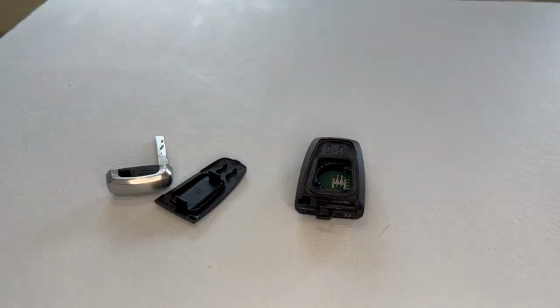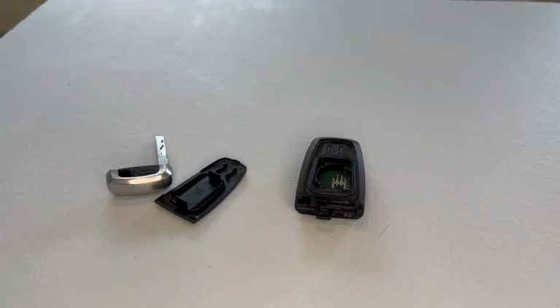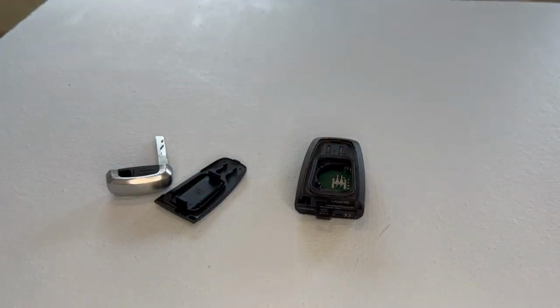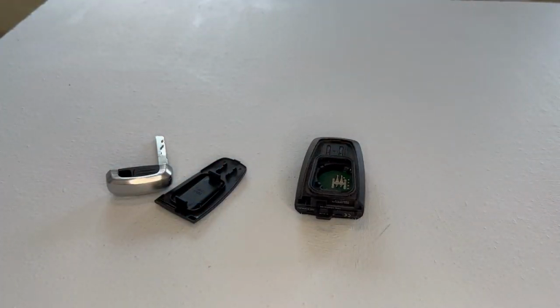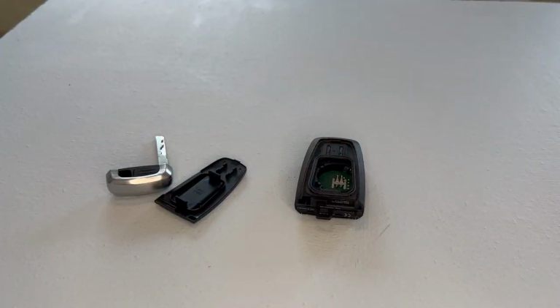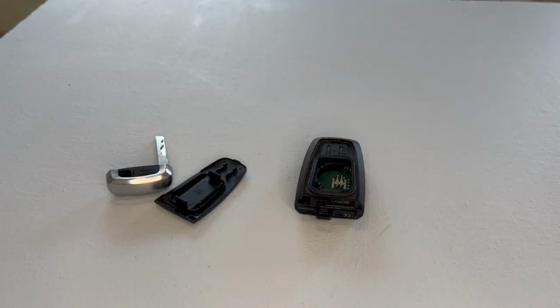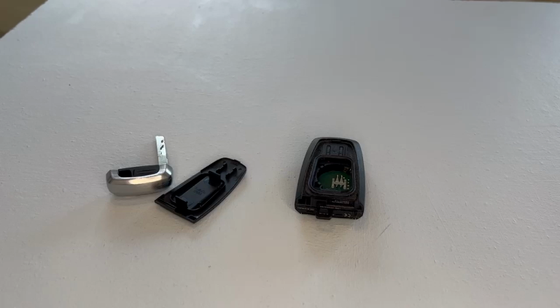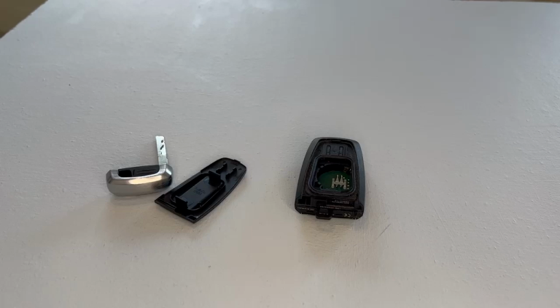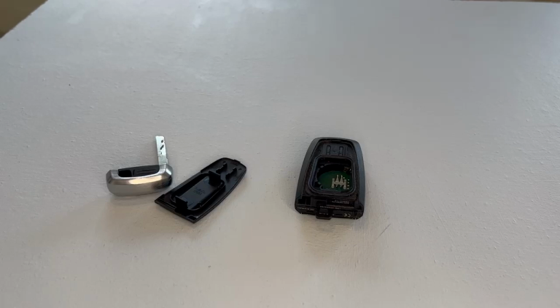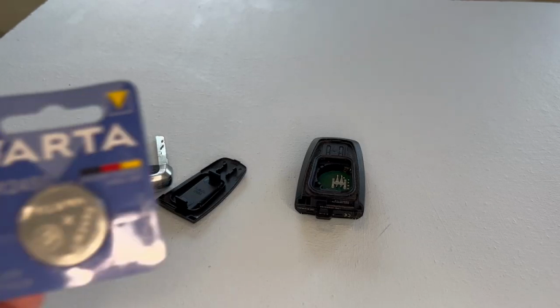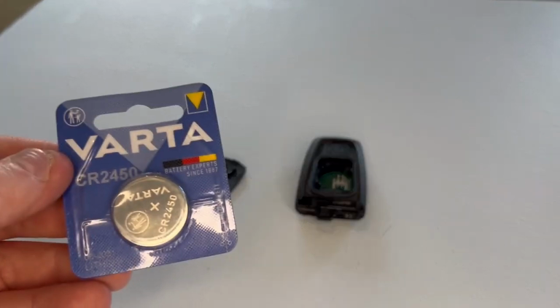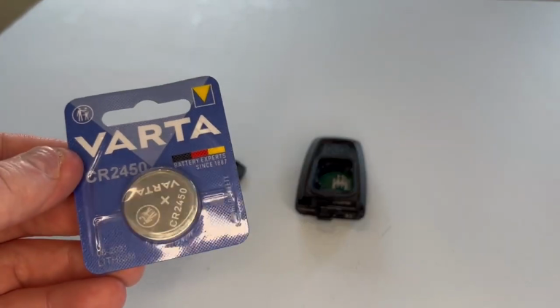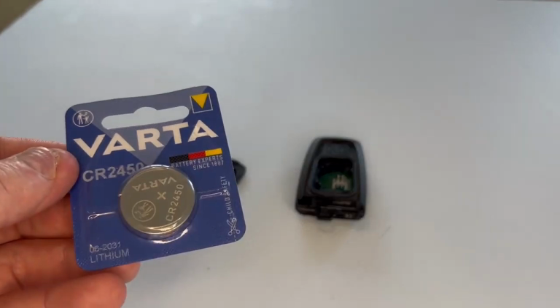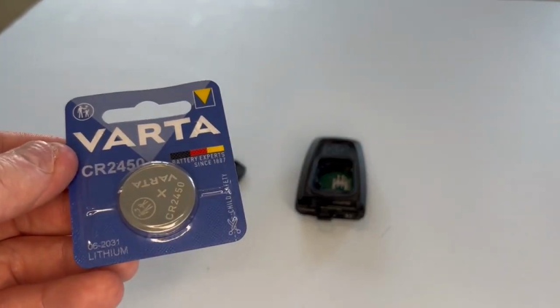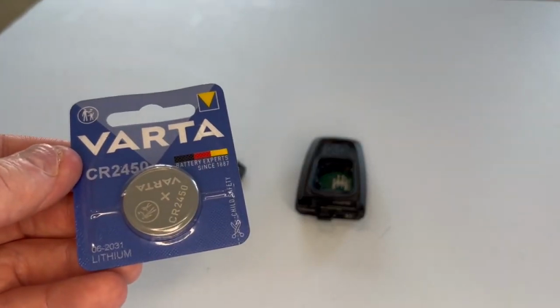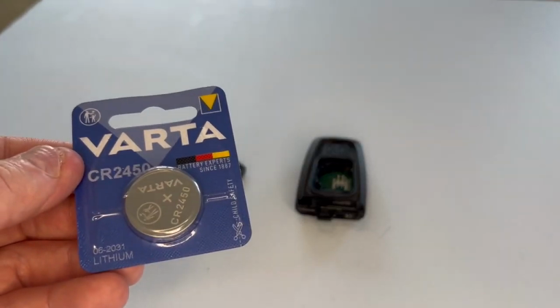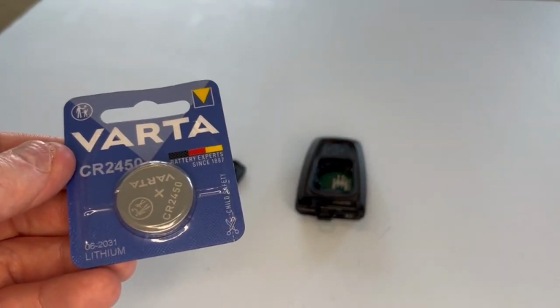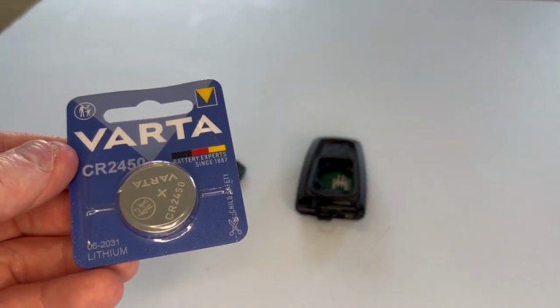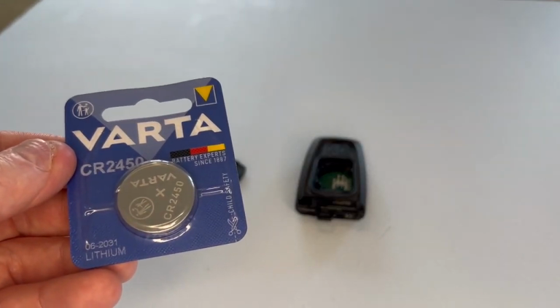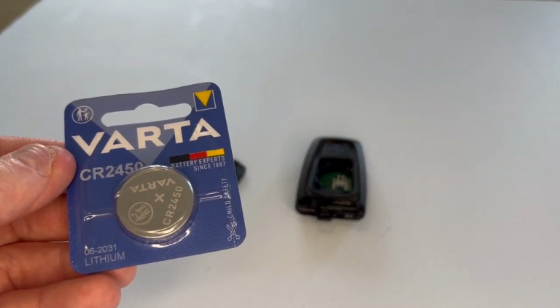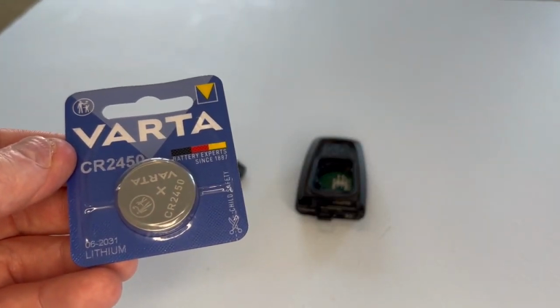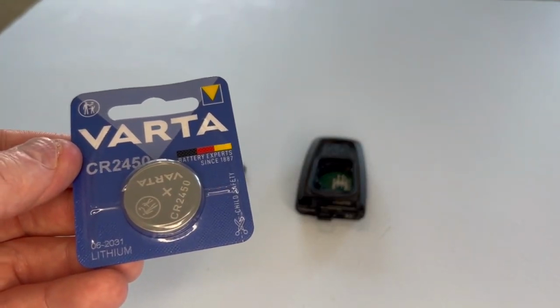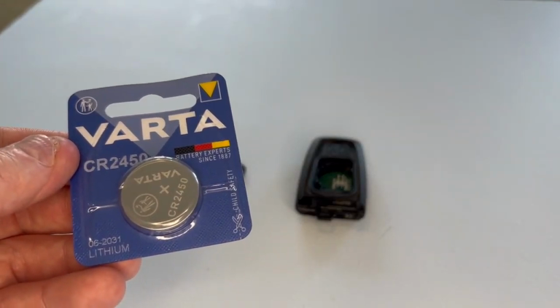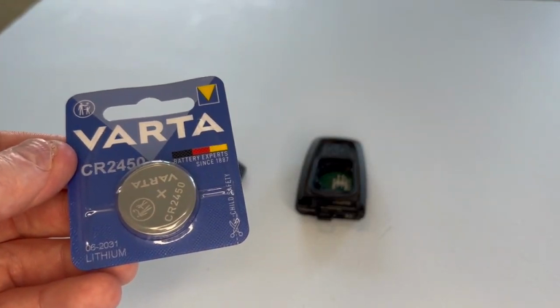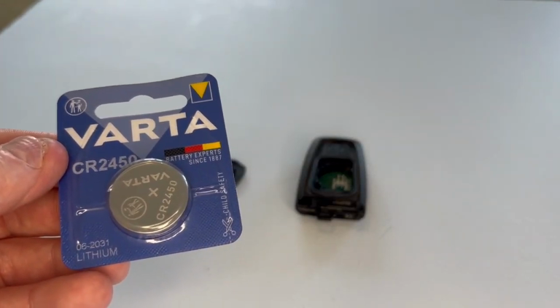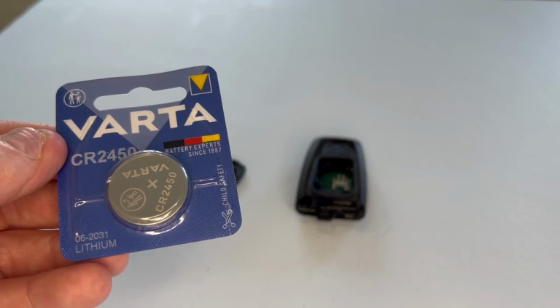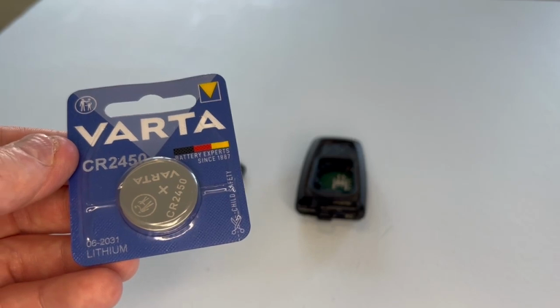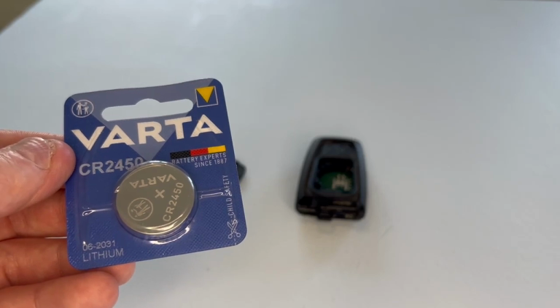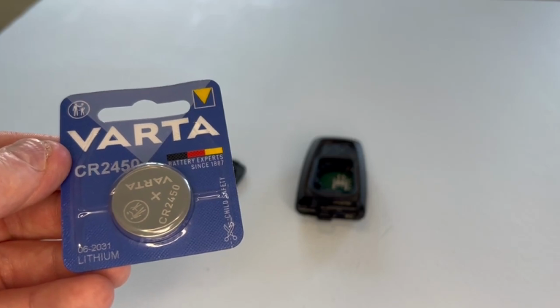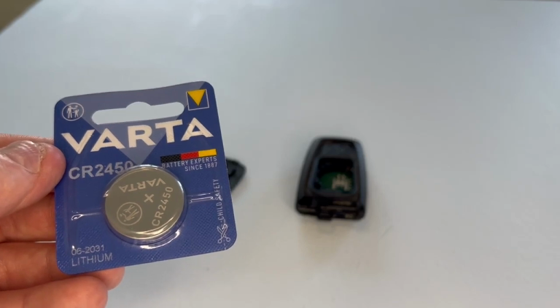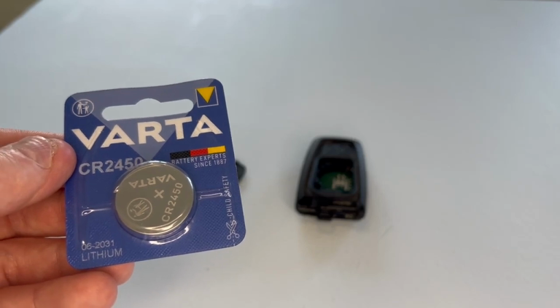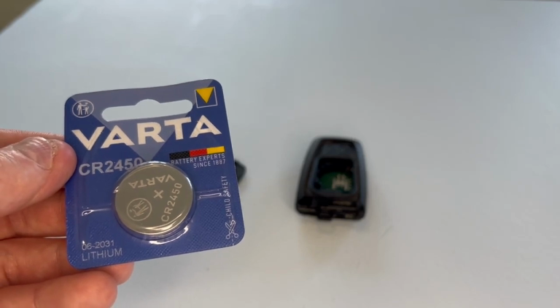This key fob takes a battery with a part number of CR2450, like this one.